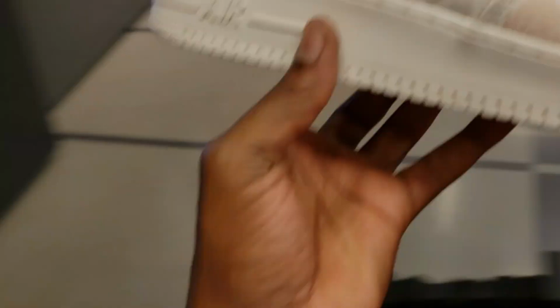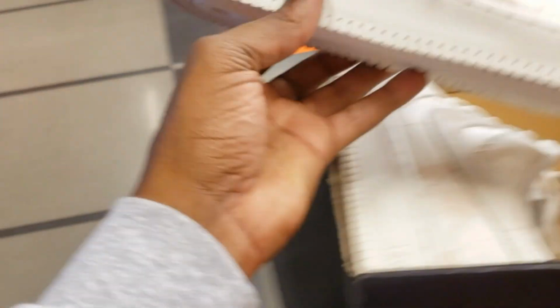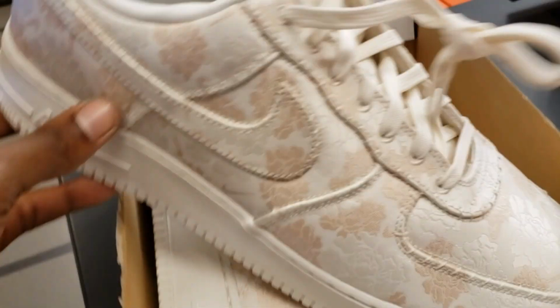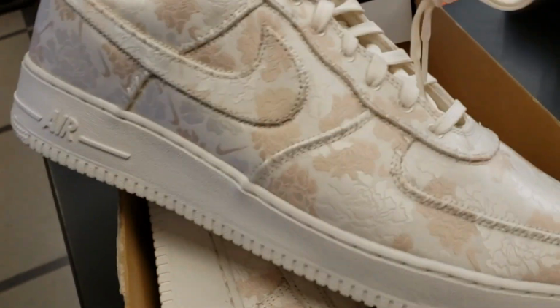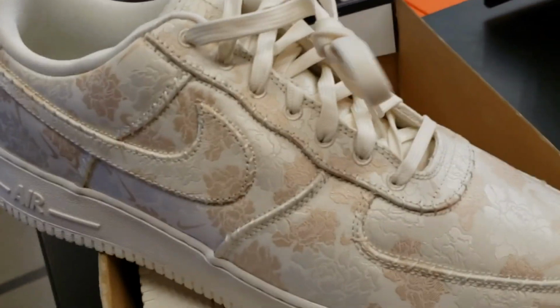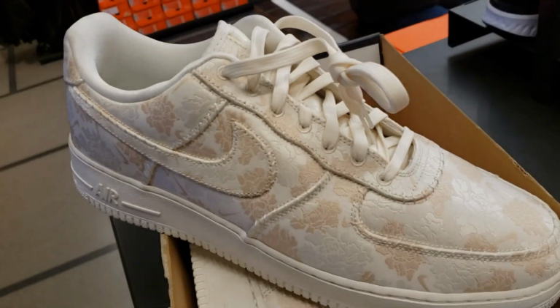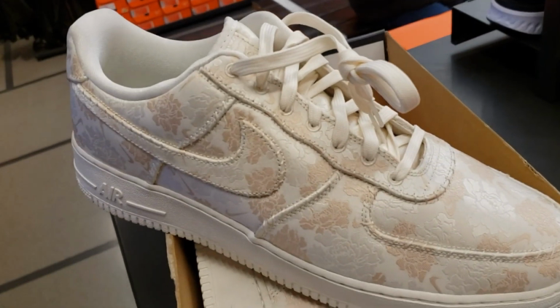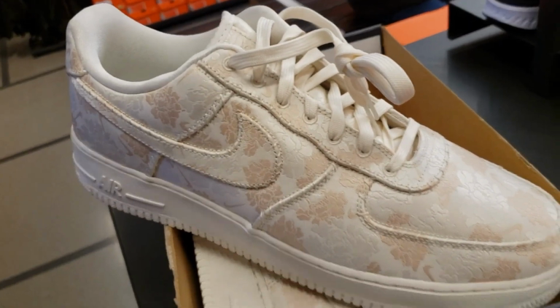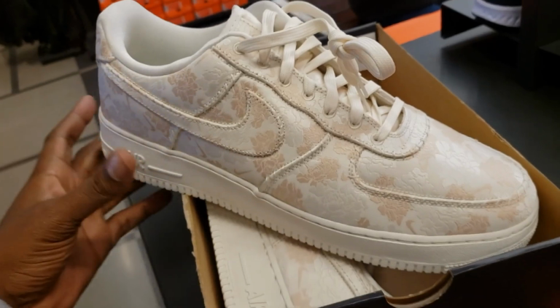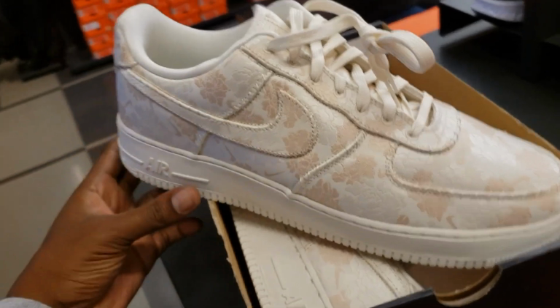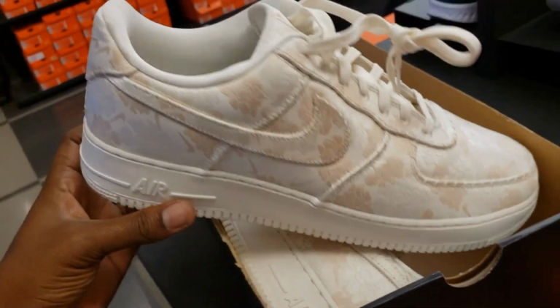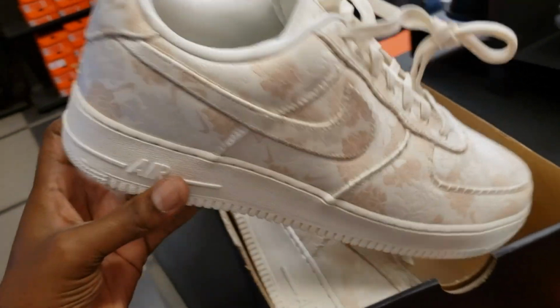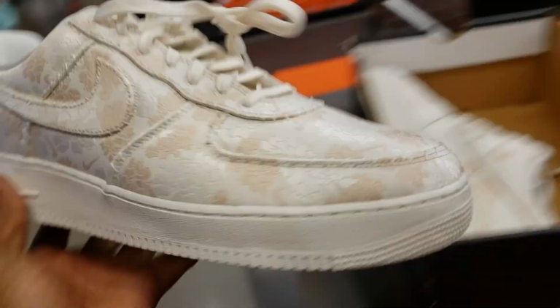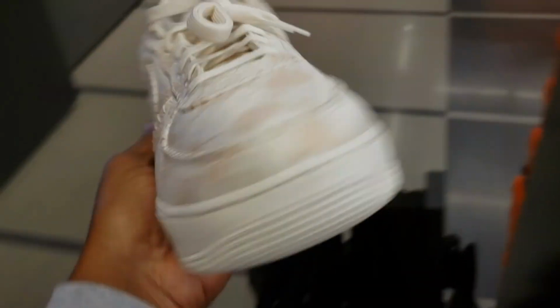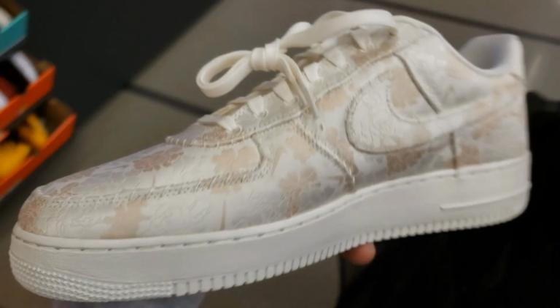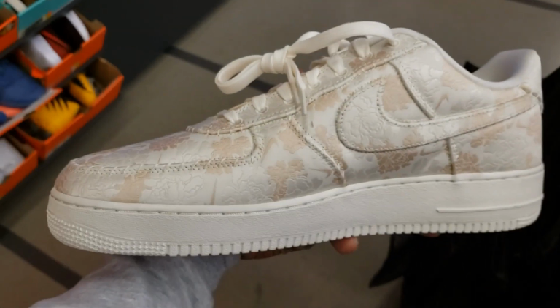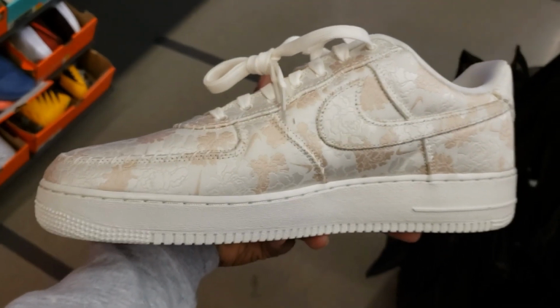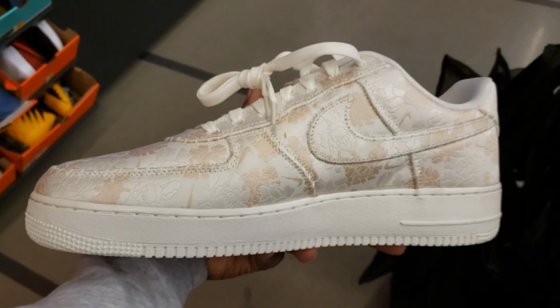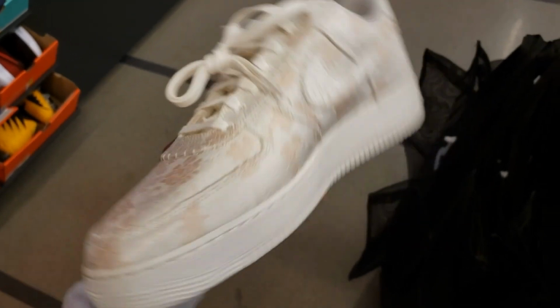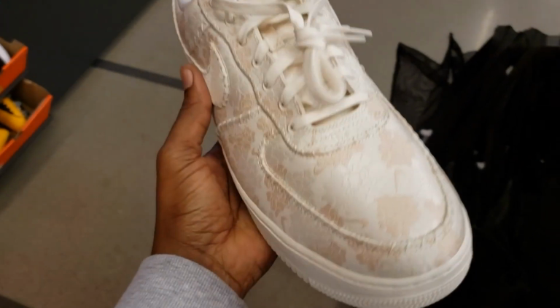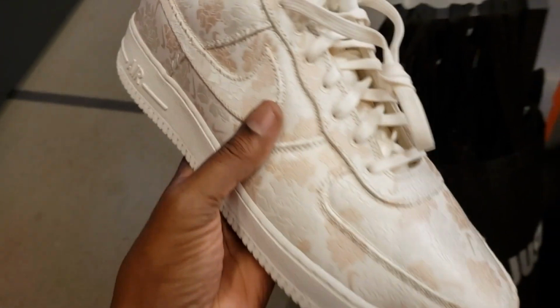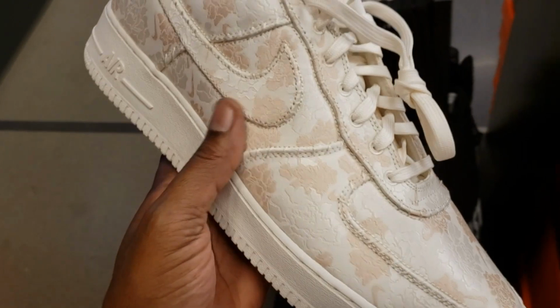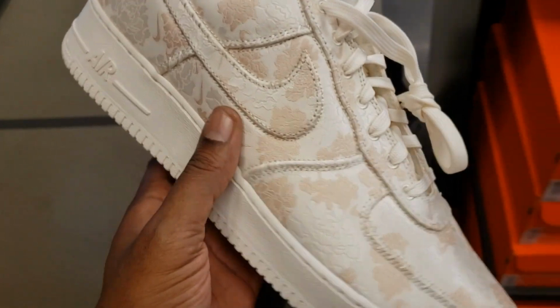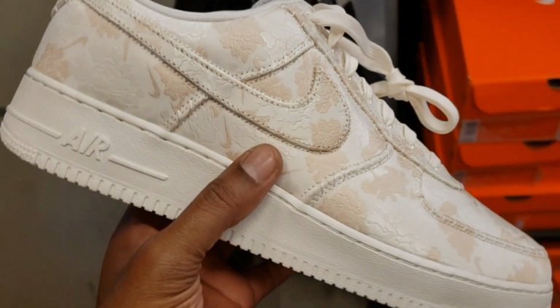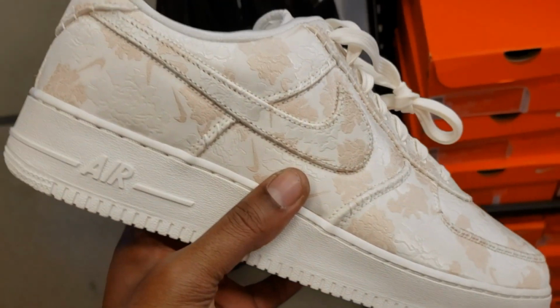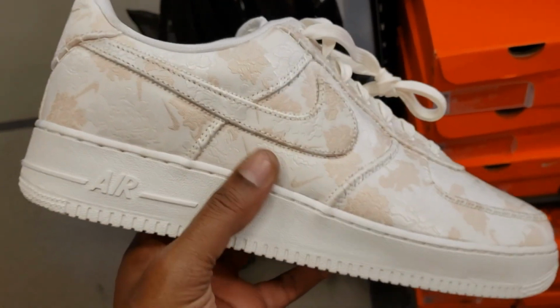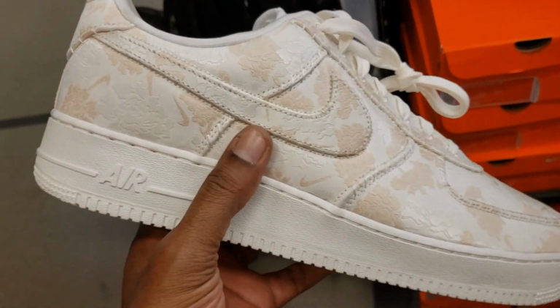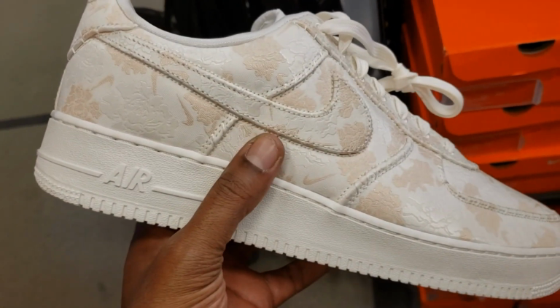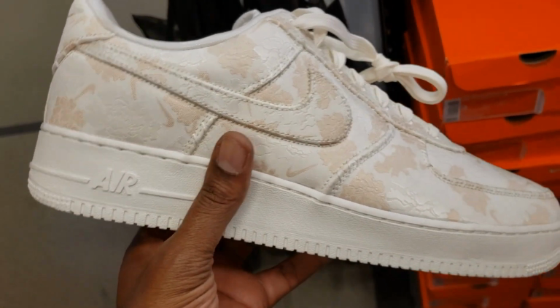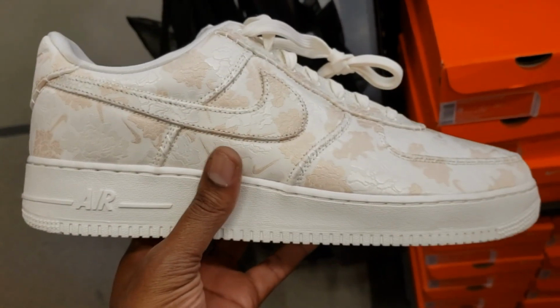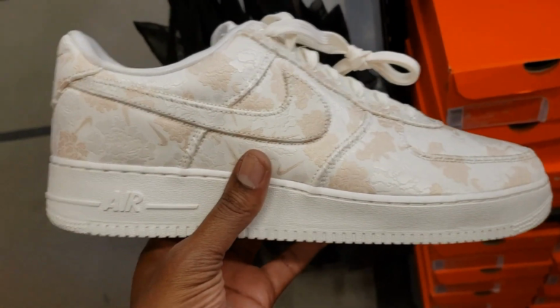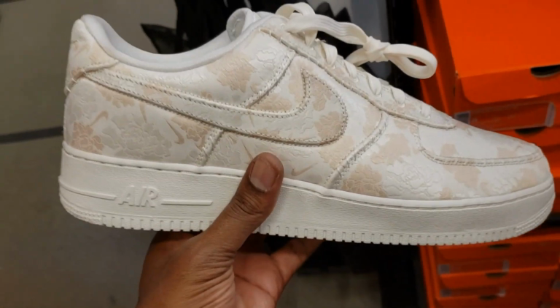Hold on, am I zoomed in? No, I felt like I was zoomed in on the camera. And I believe the material comes off, right? The material comes off and there's something underneath it. Isn't it? Yeah.